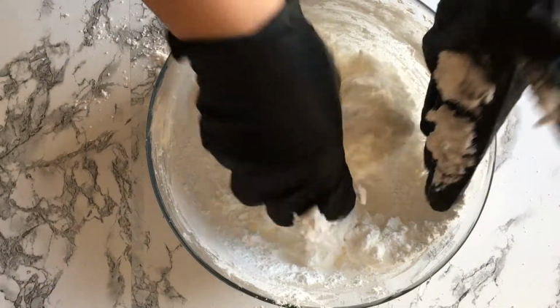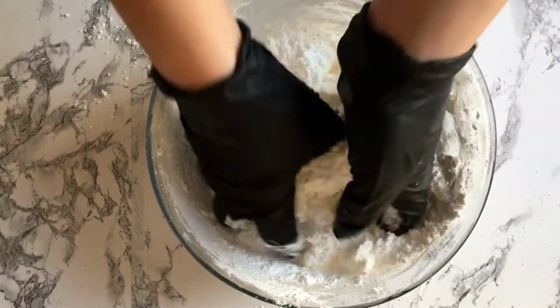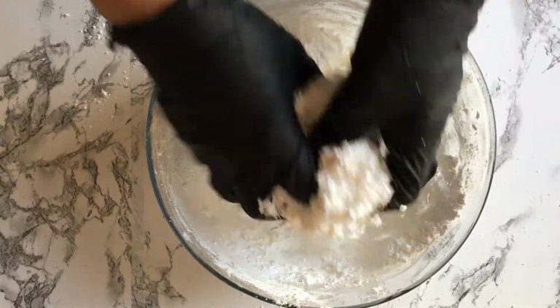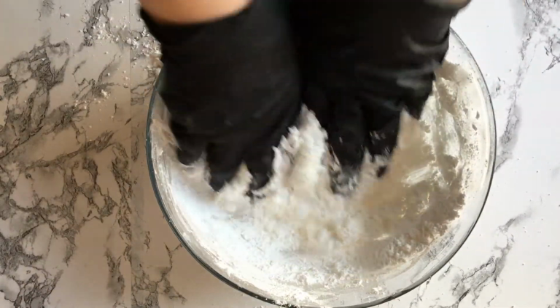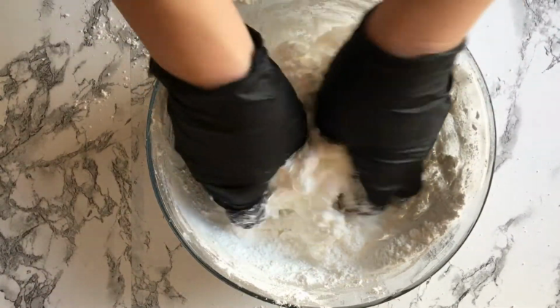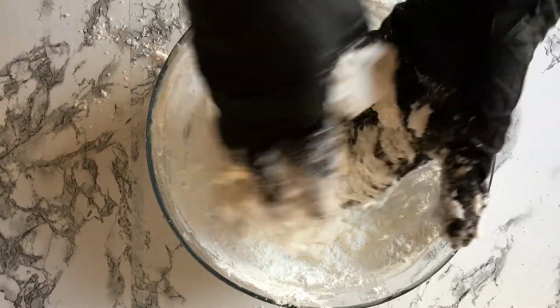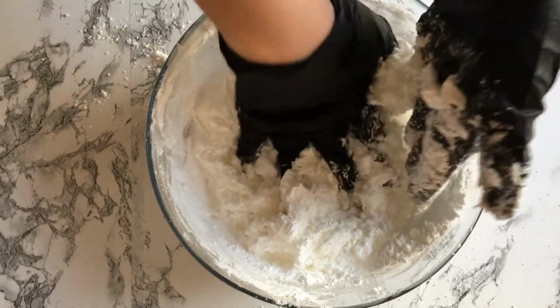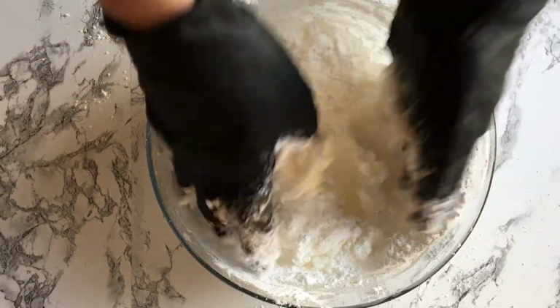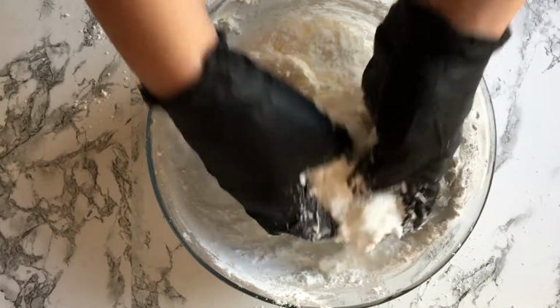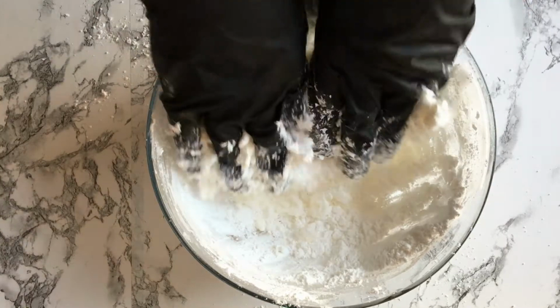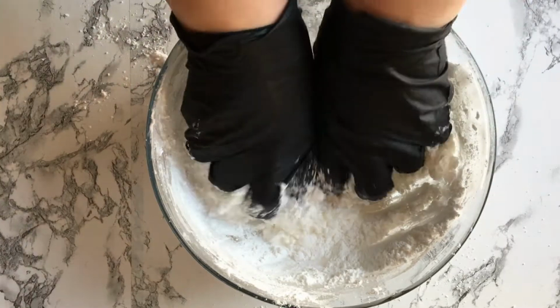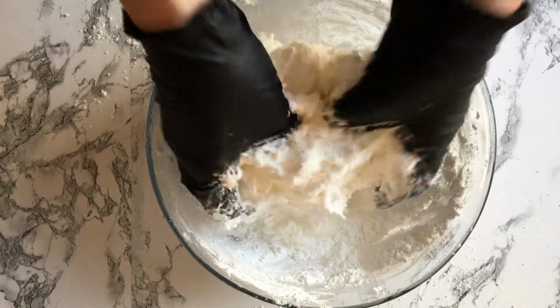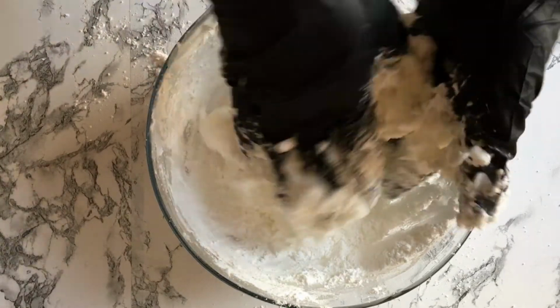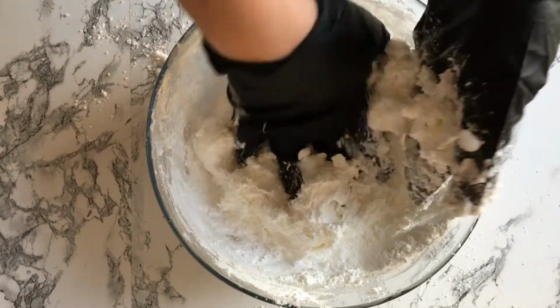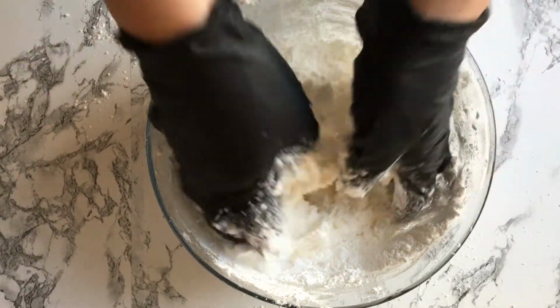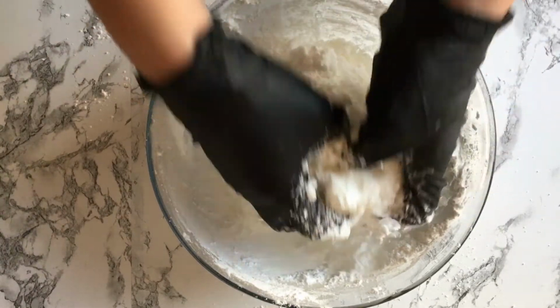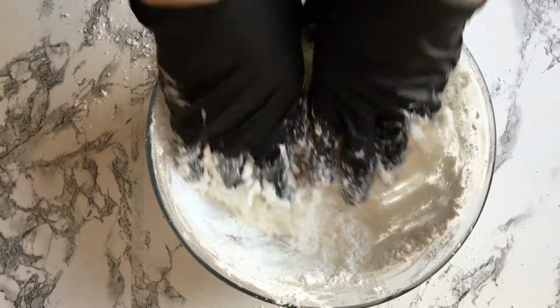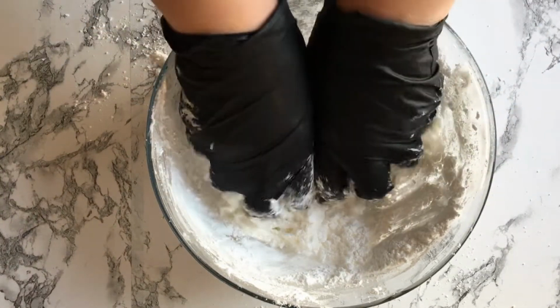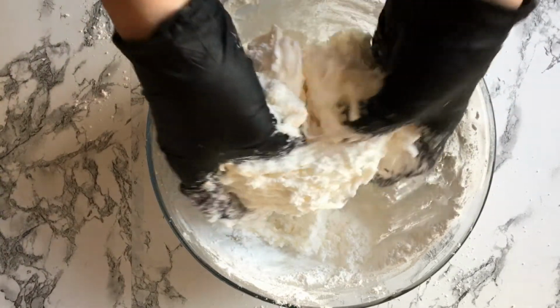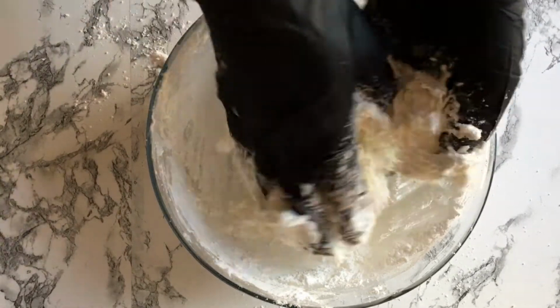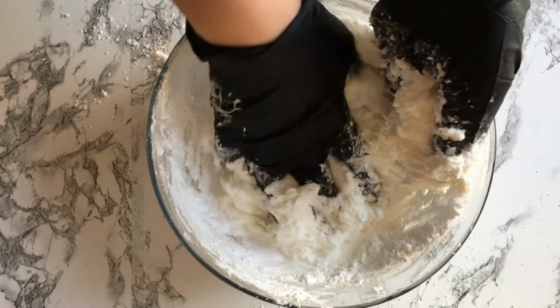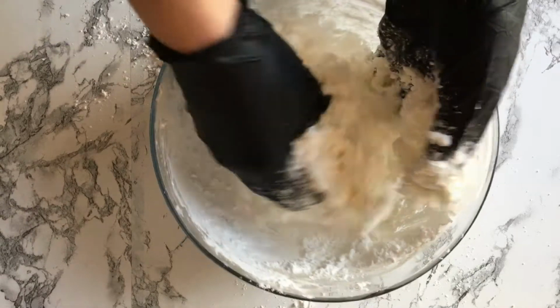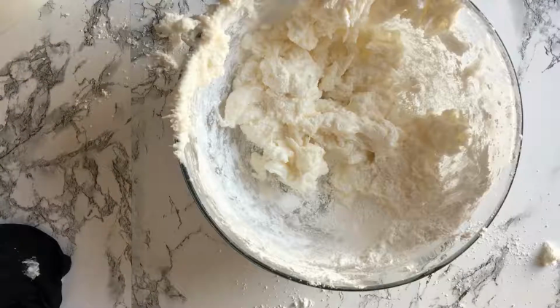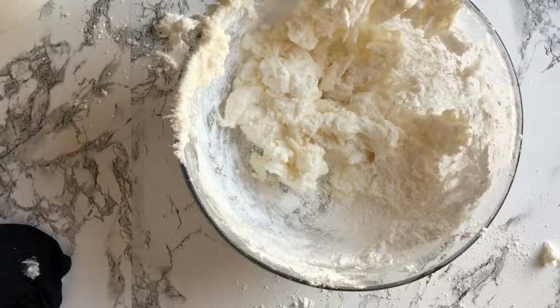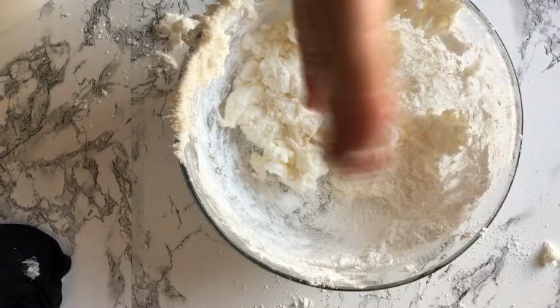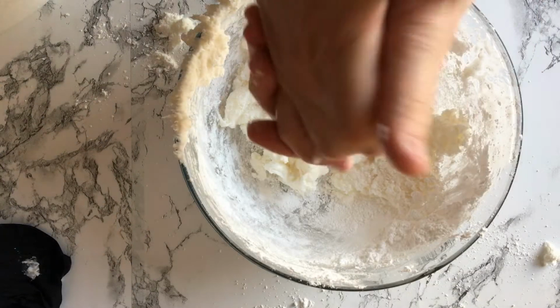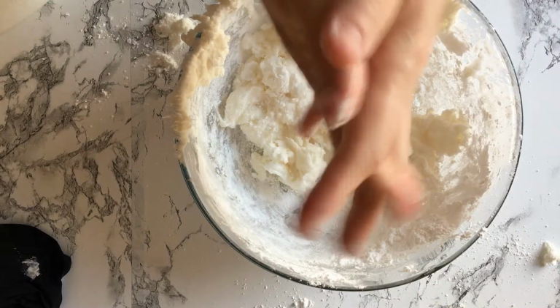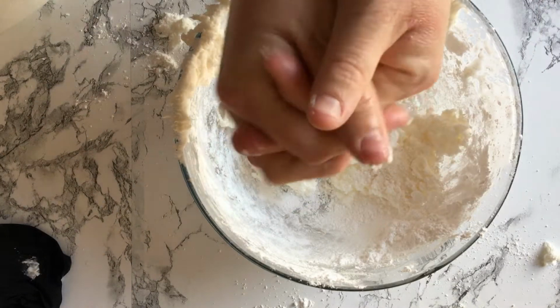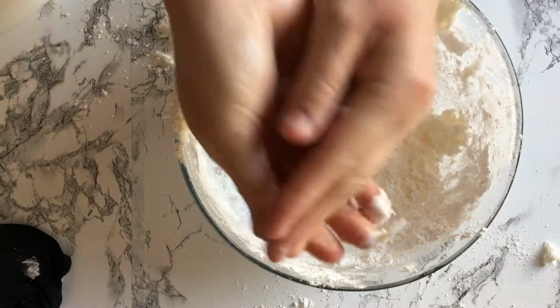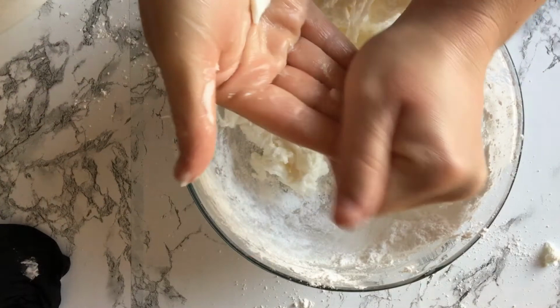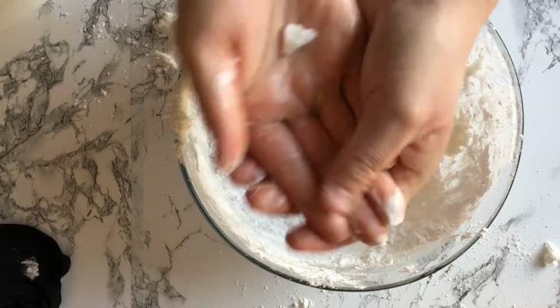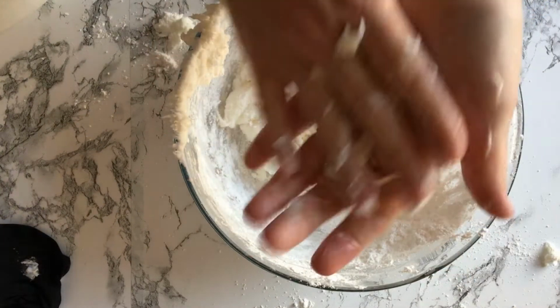Using your hands, knead the mixture until it turns into a taffy-like substance. You can either wear rubber gloves or rub shortening all over your hands to keep the fondant from sticking.